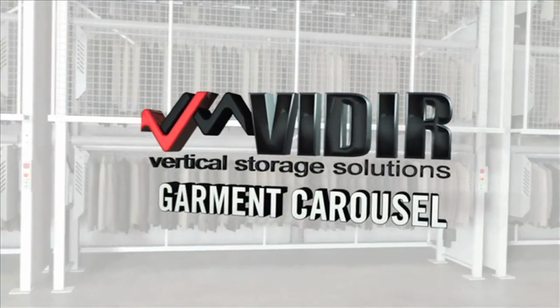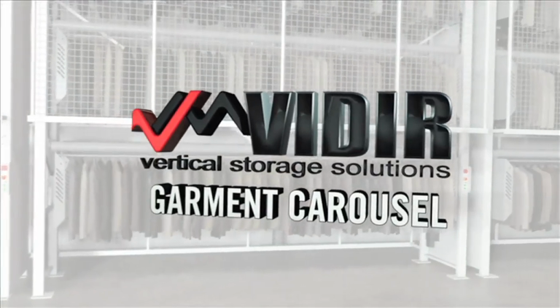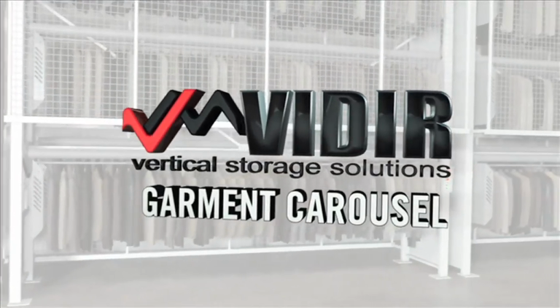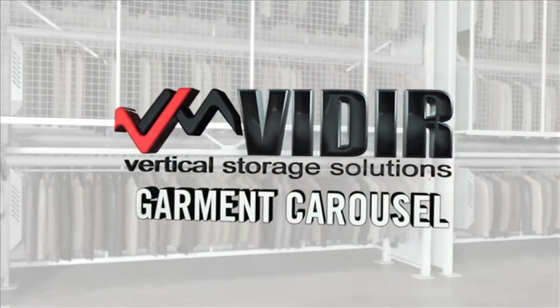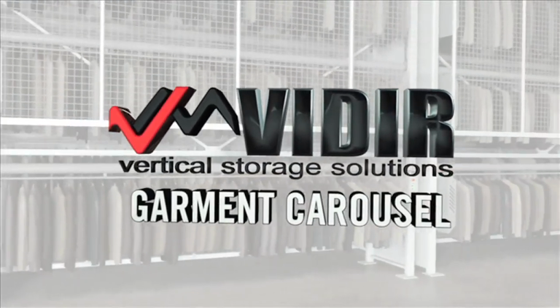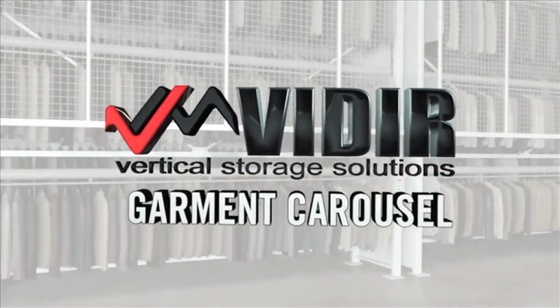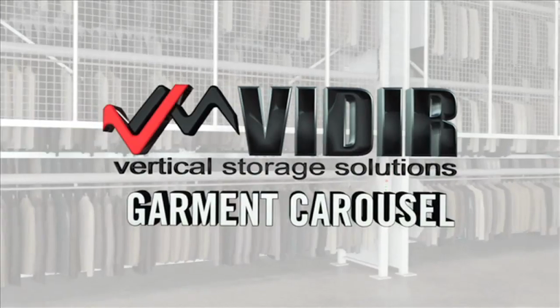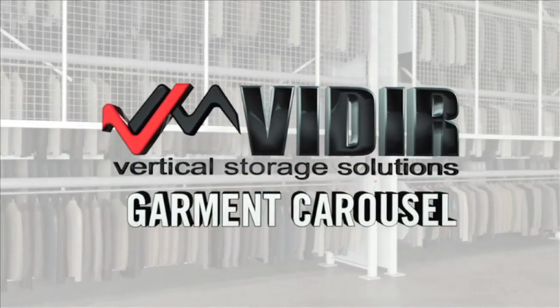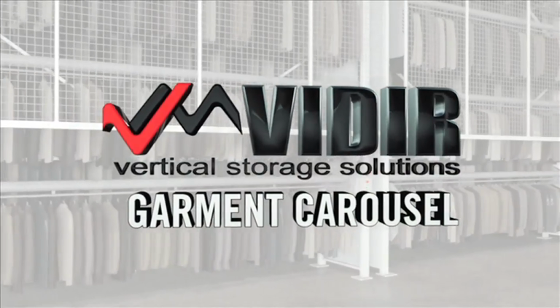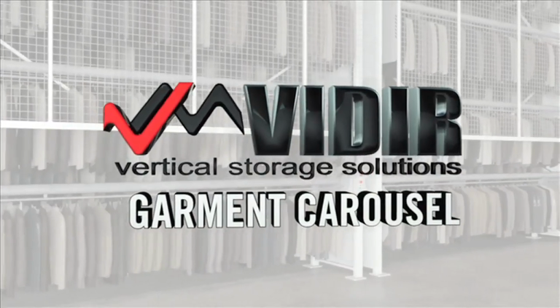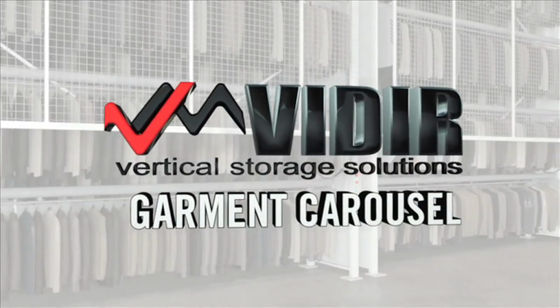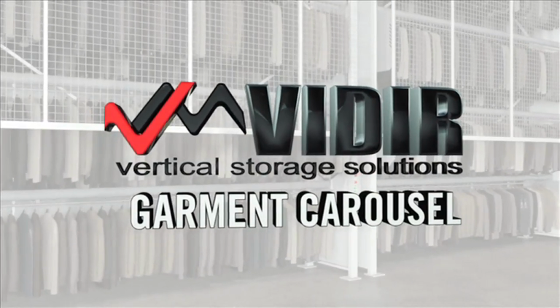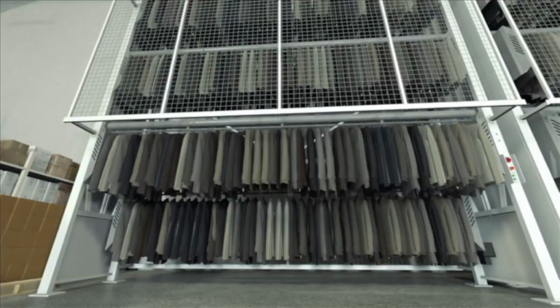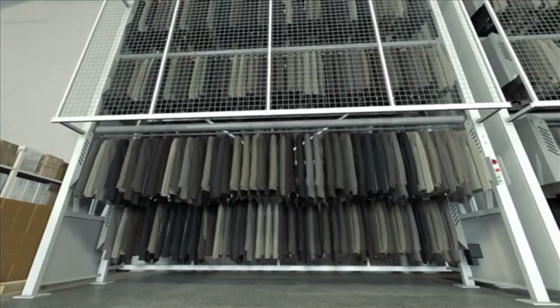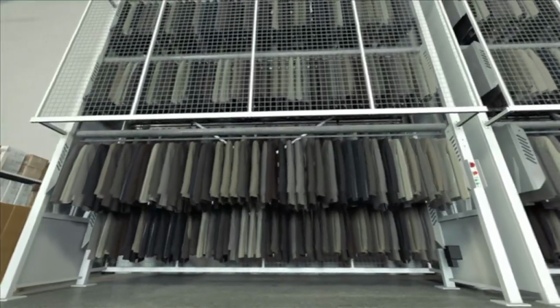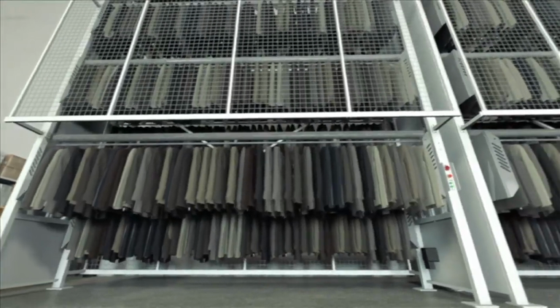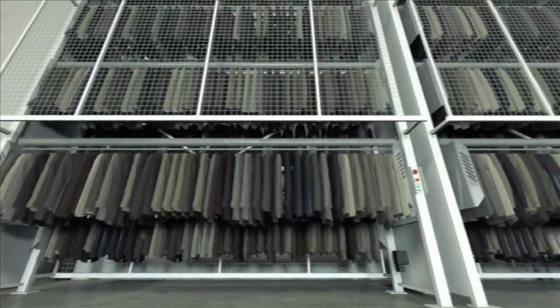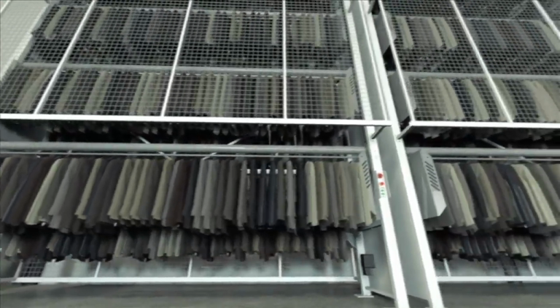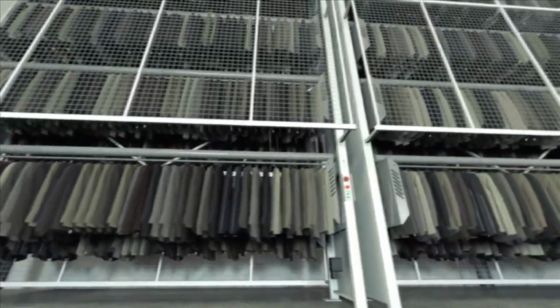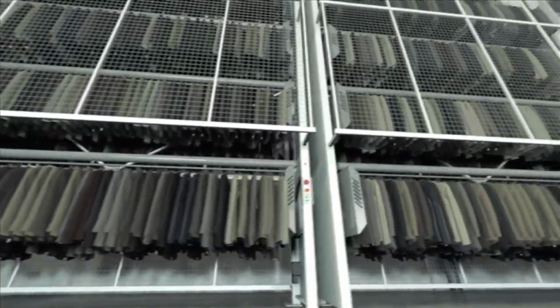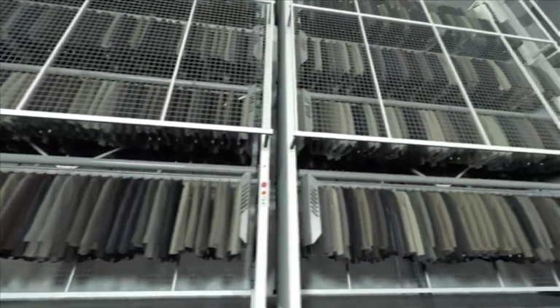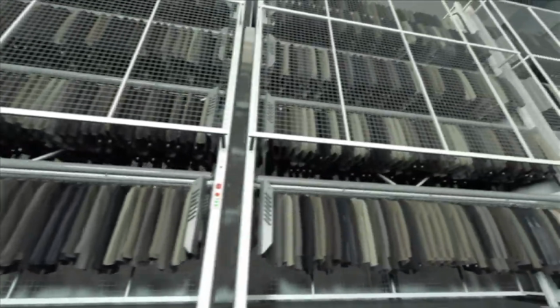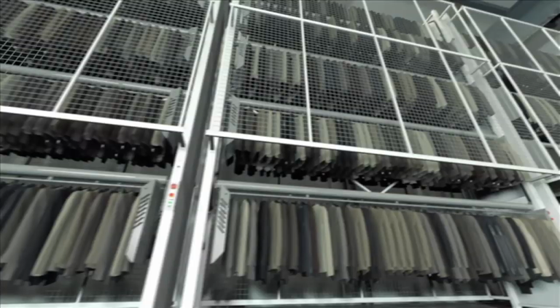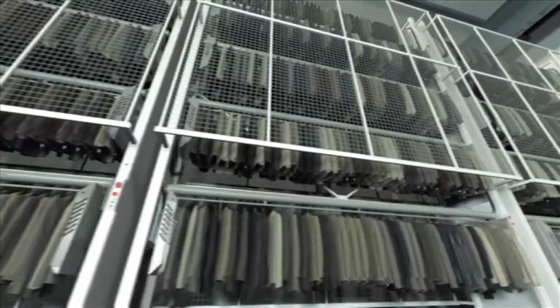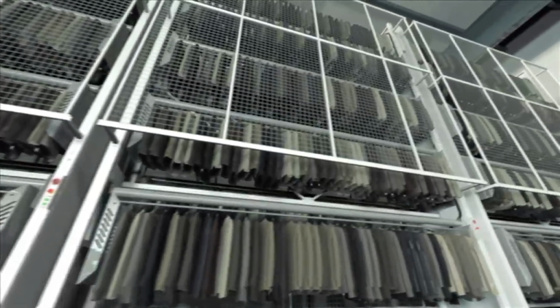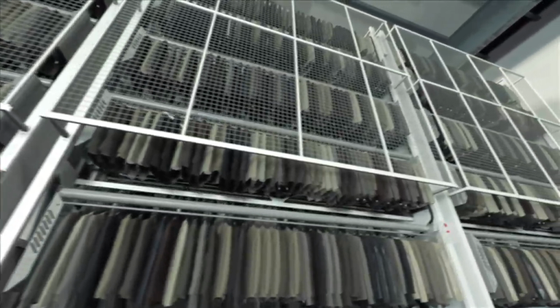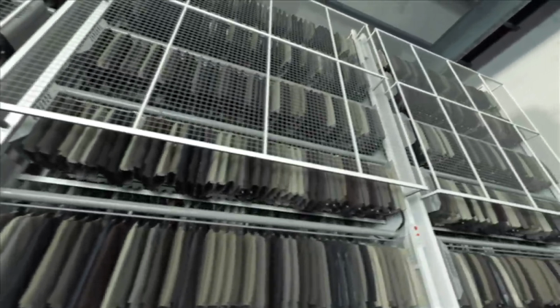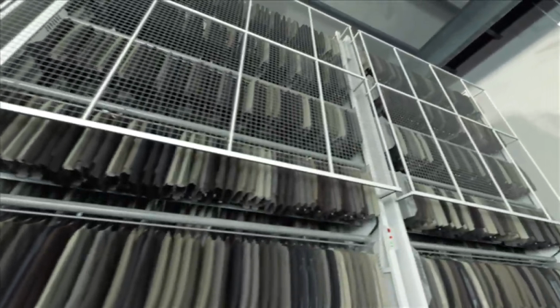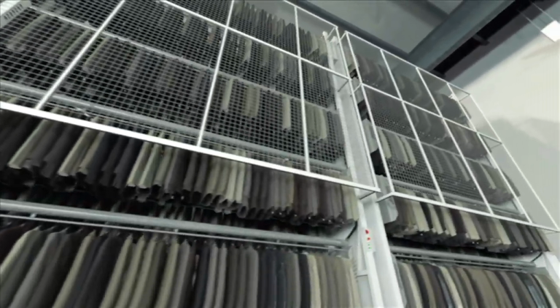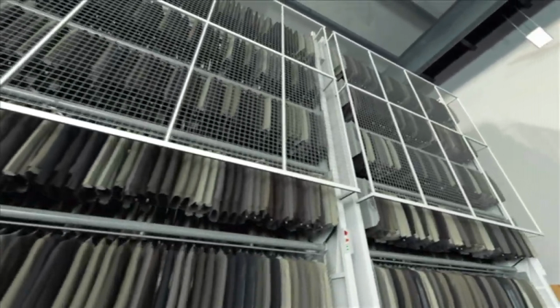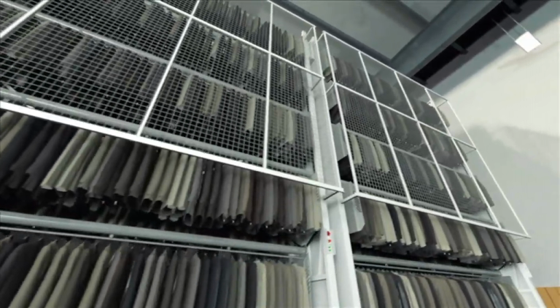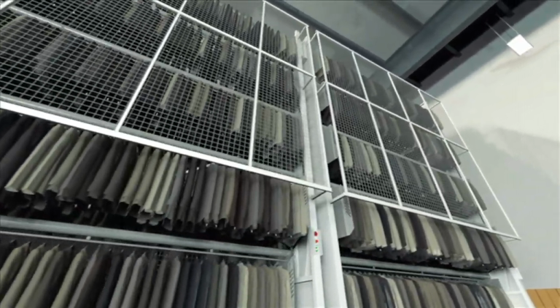The Veeder Garment Carousel is an automated hanging garment system that consists of carriers that rotate up and down to deliver garments to the operator at an ergonomic height.